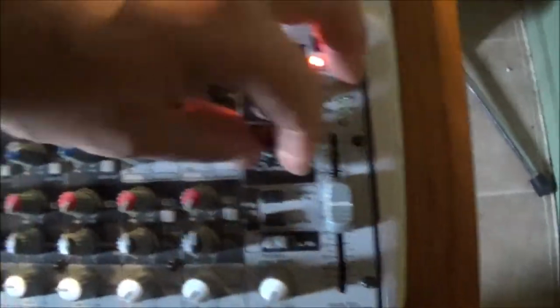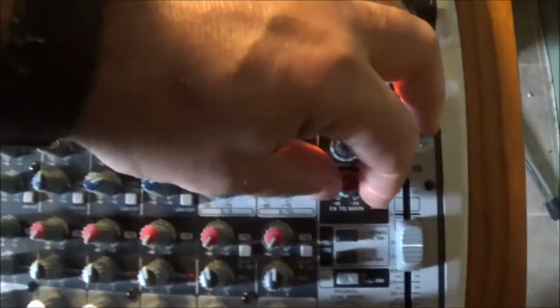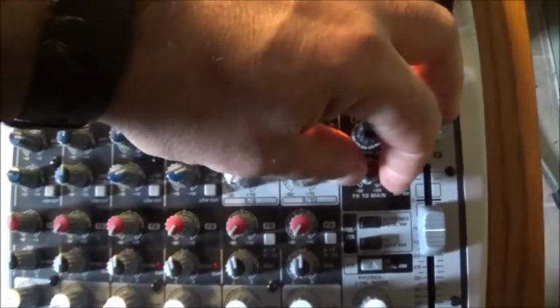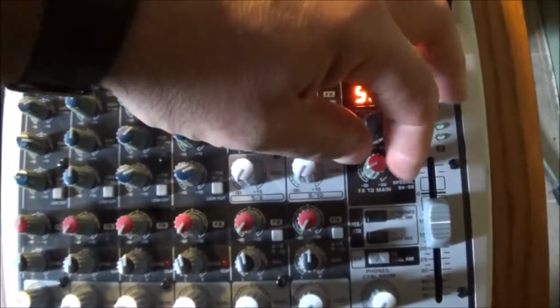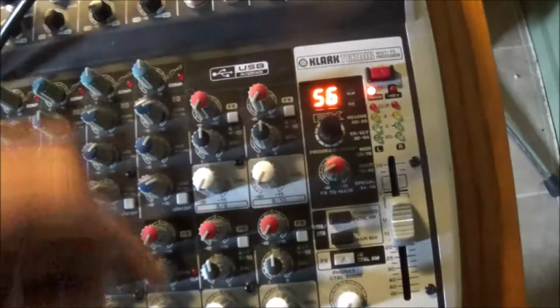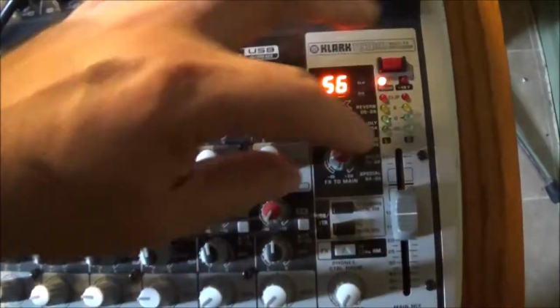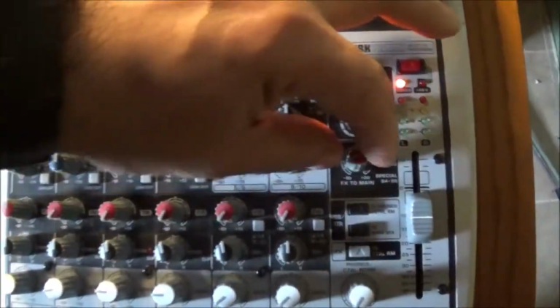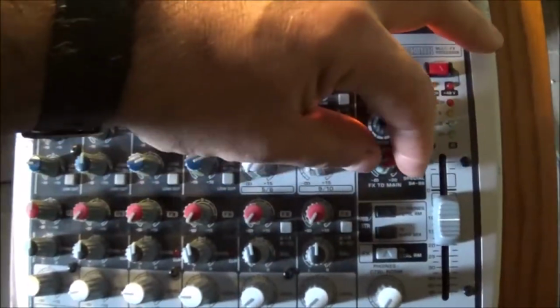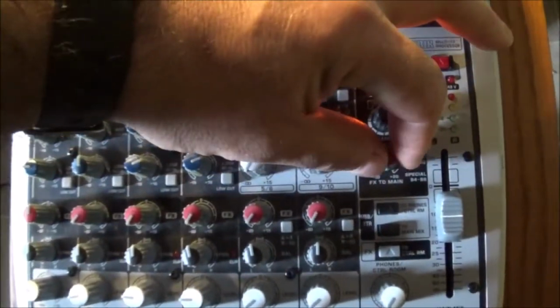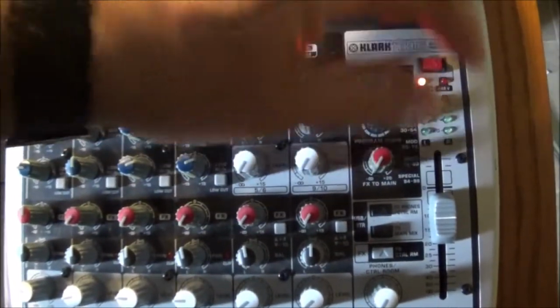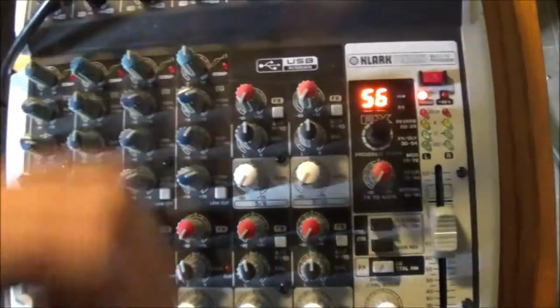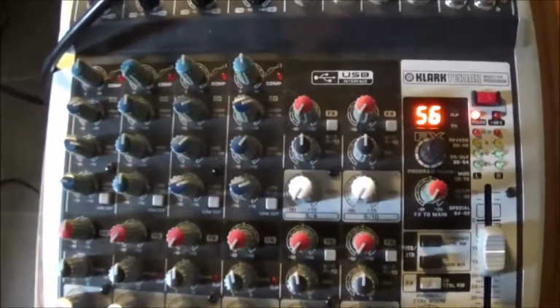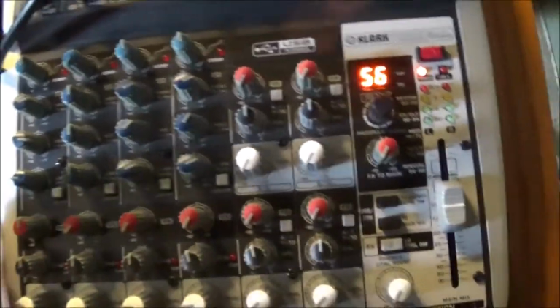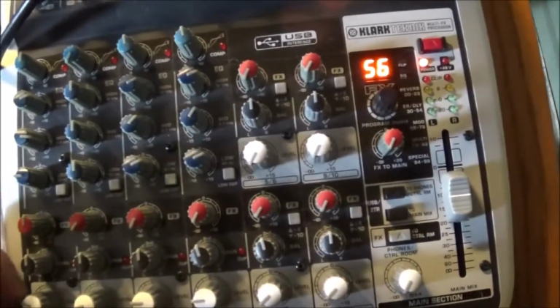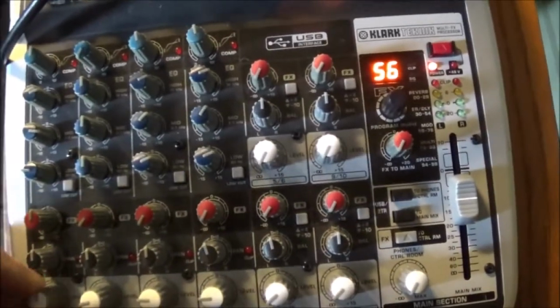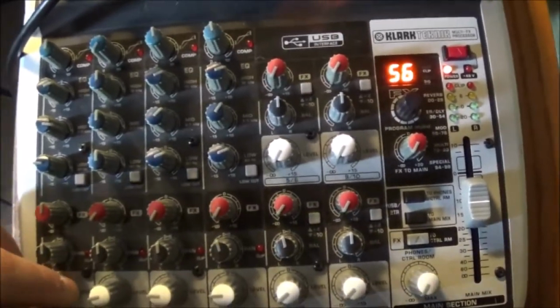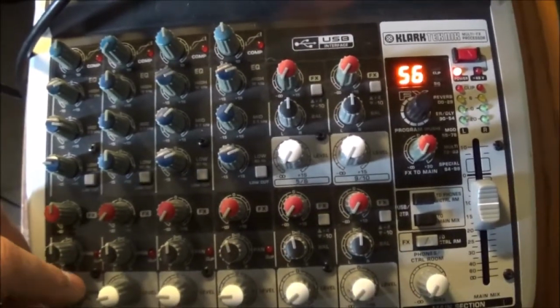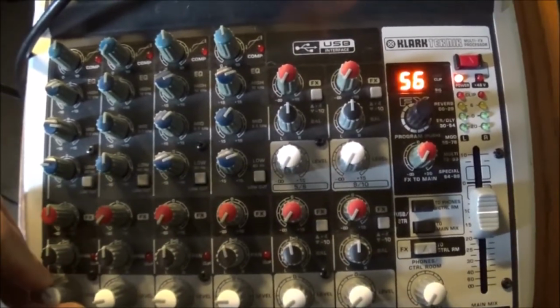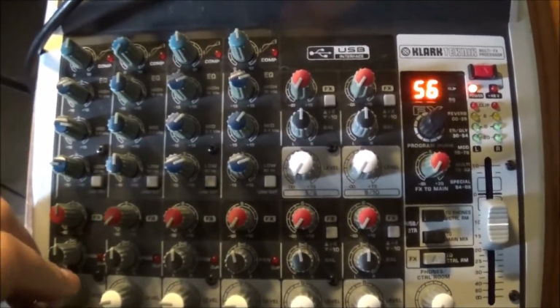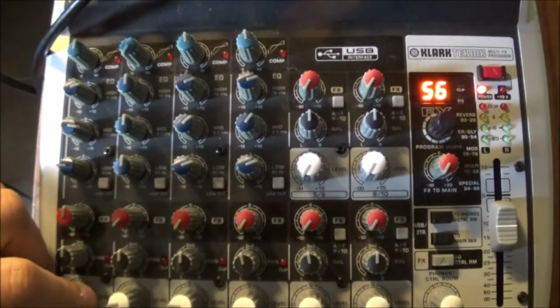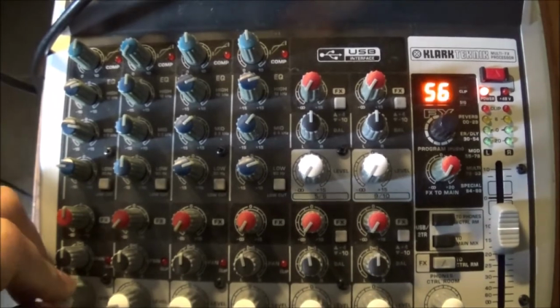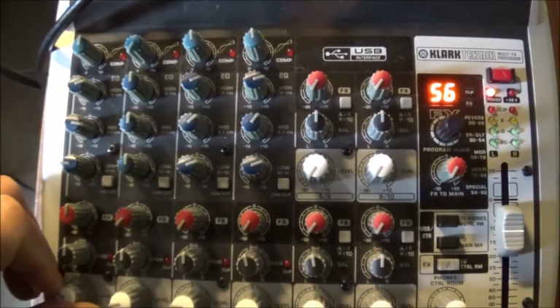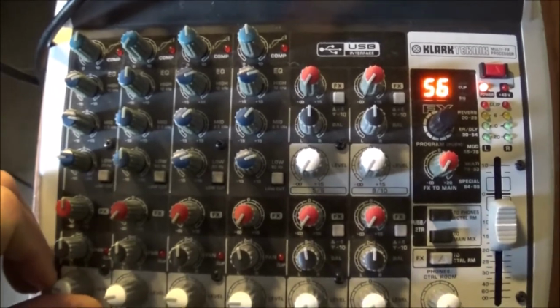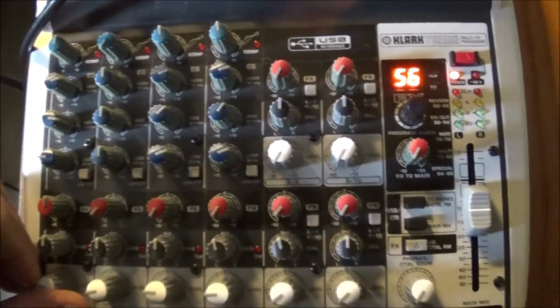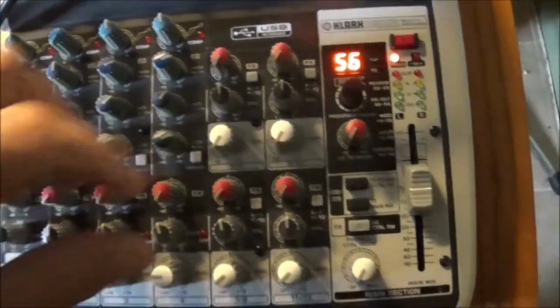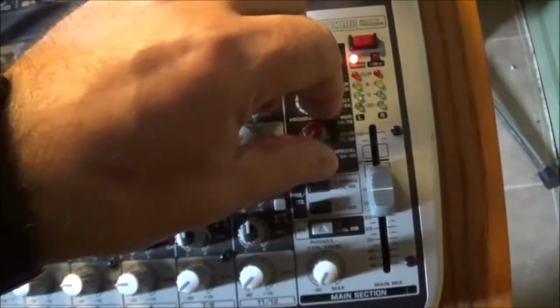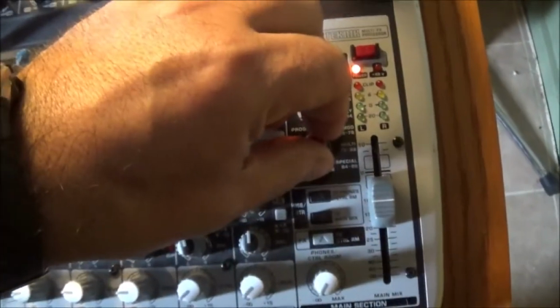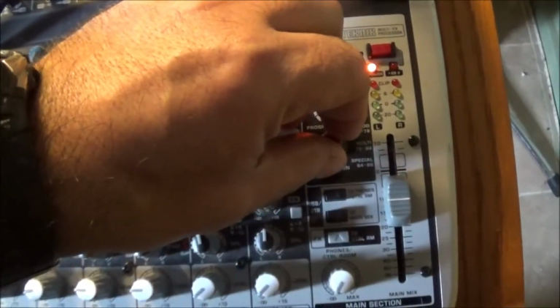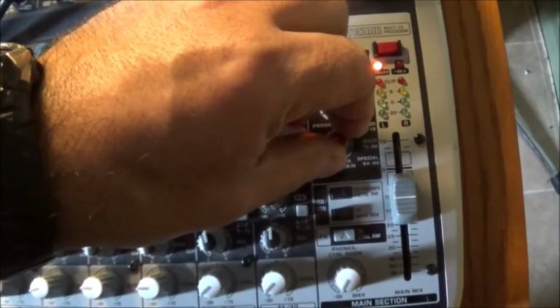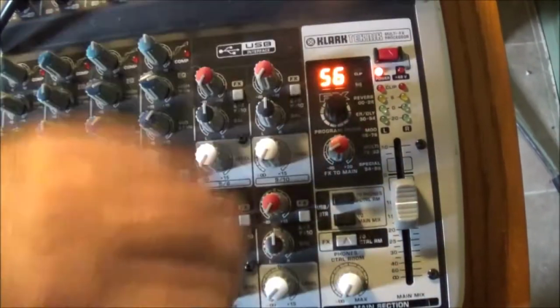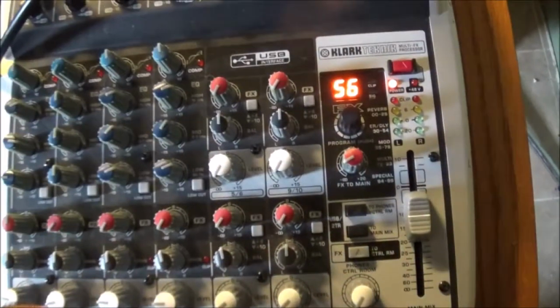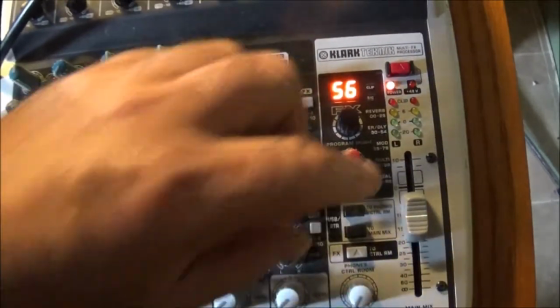And if I turn off the effects, you can hear that the channel is clear. As soon as I turn on the effects, I get the noise.